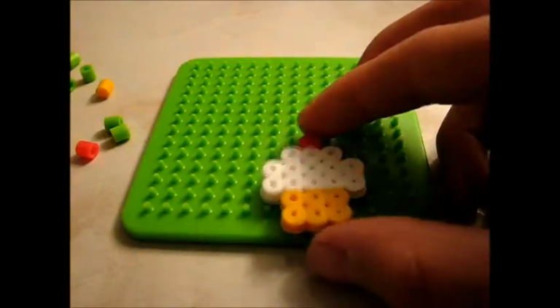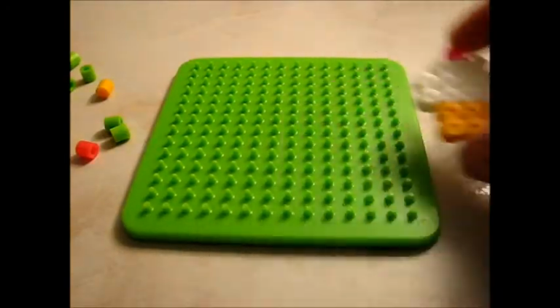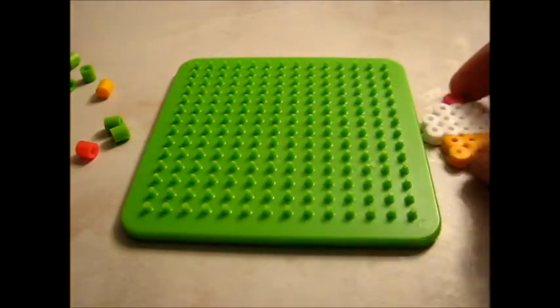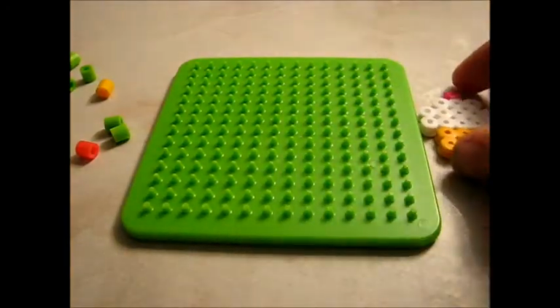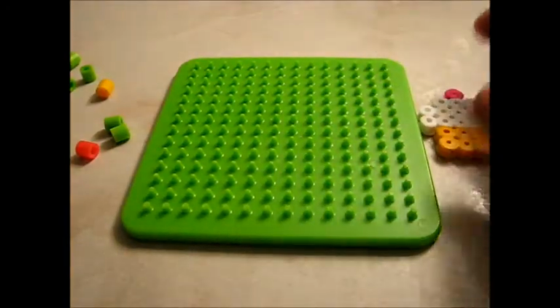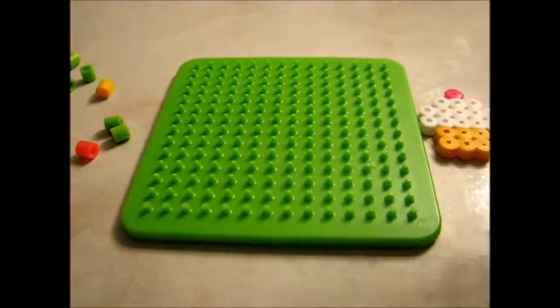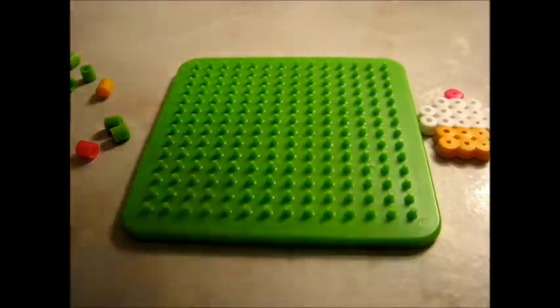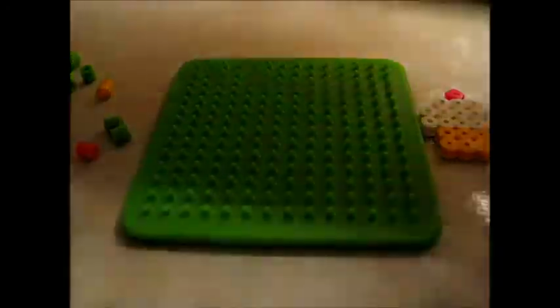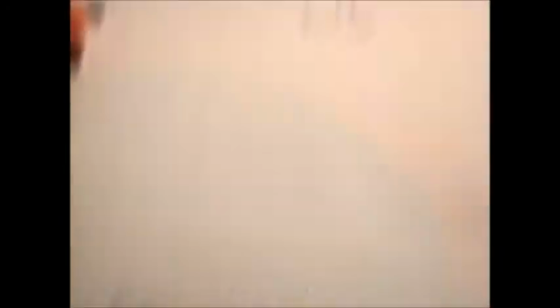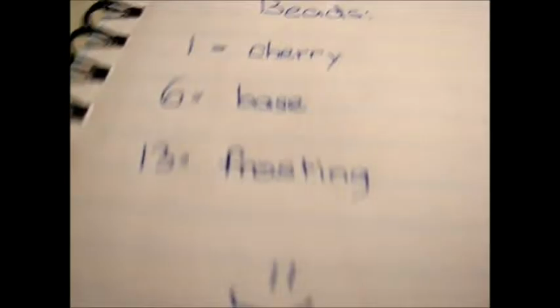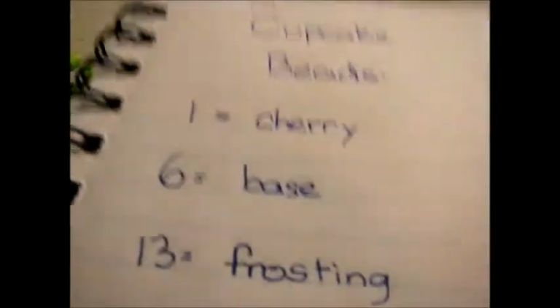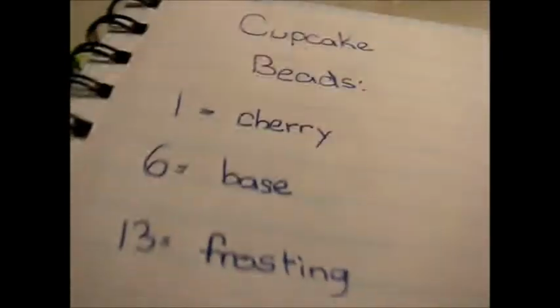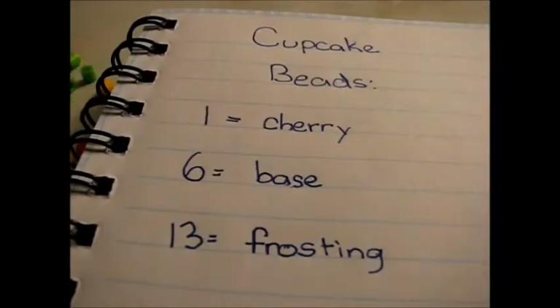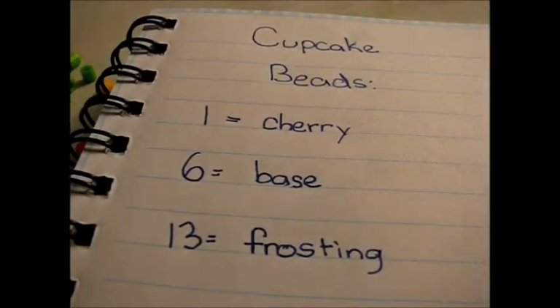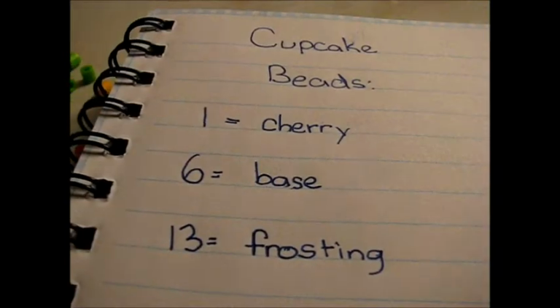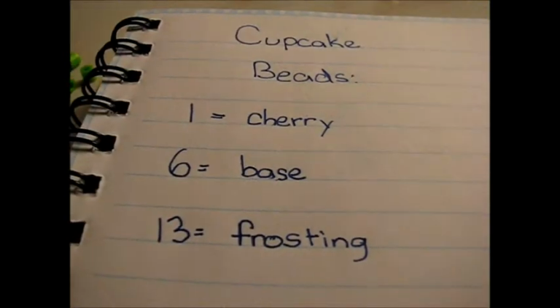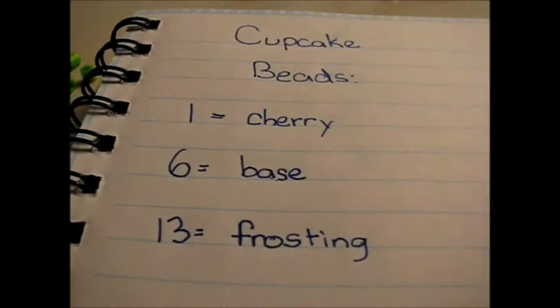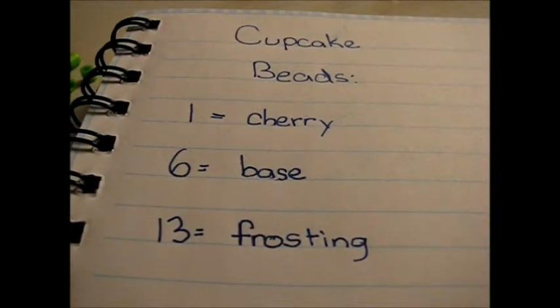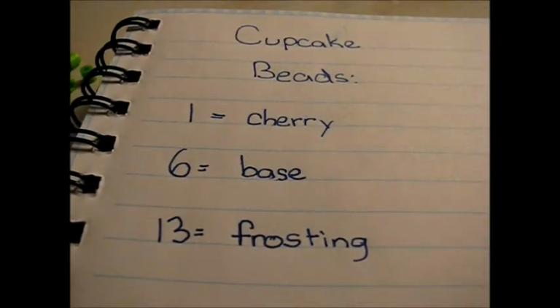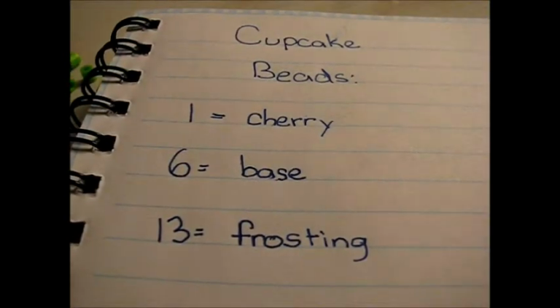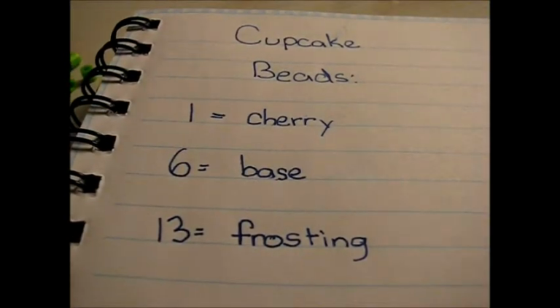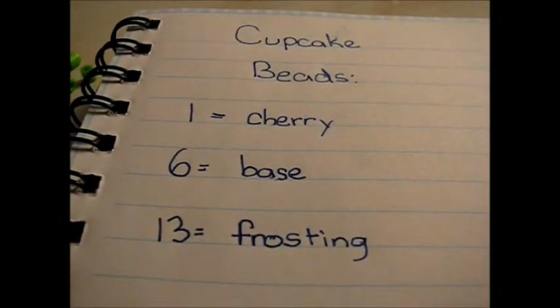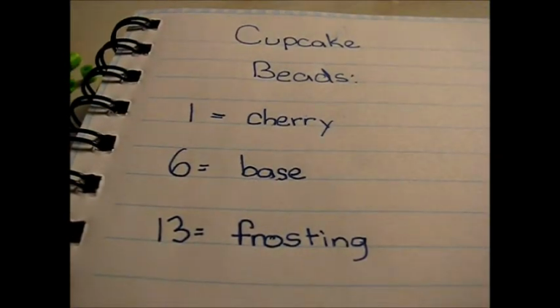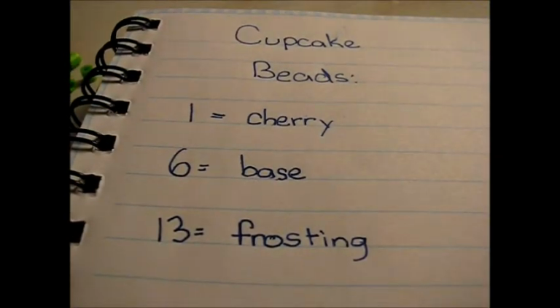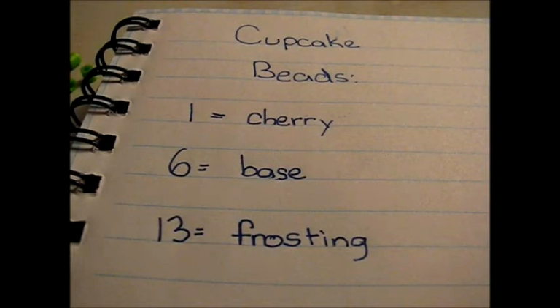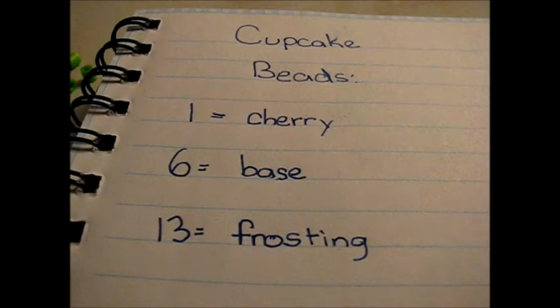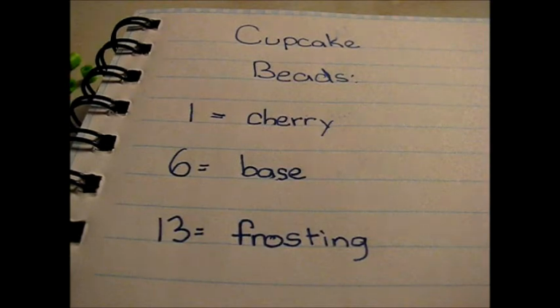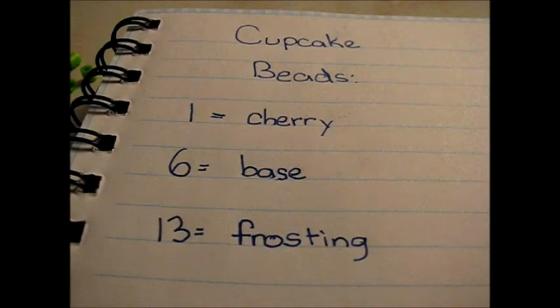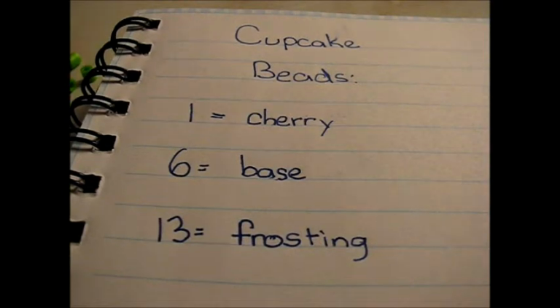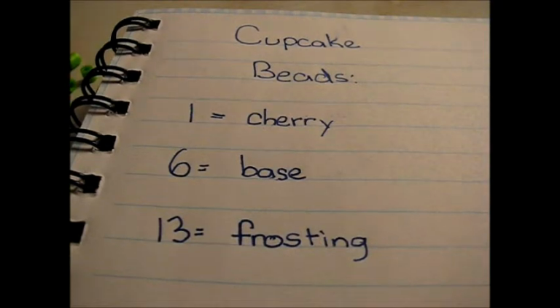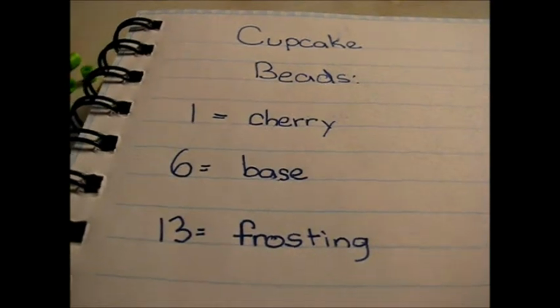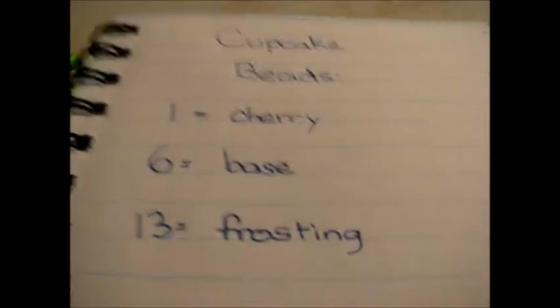So to make this cupcake, you will need one bead for the cherry, six beads for the base of your cupcake, and thirteen beads for the frosting.